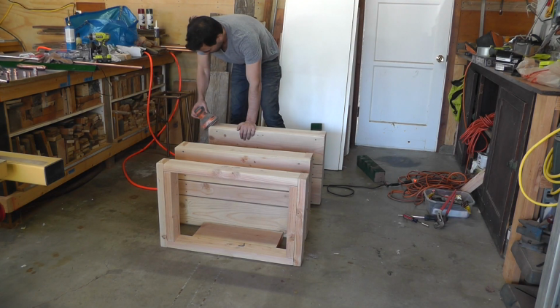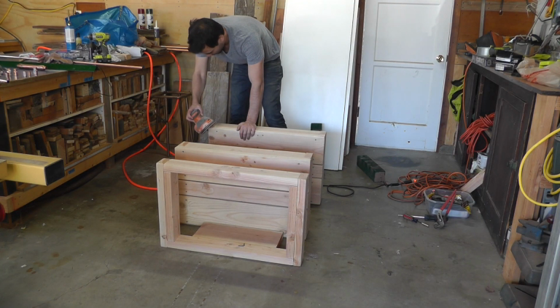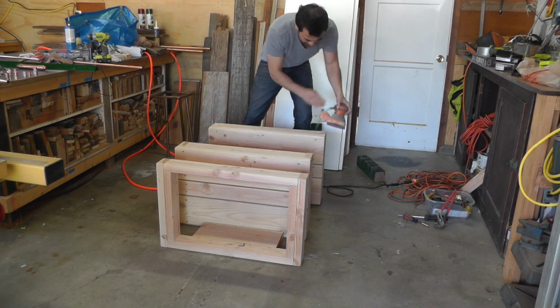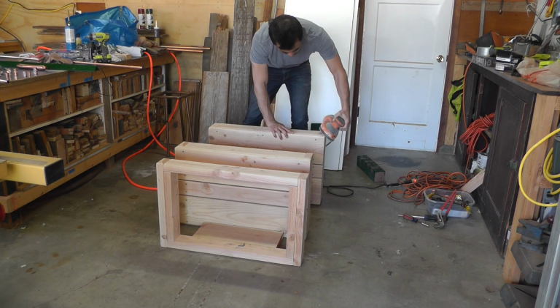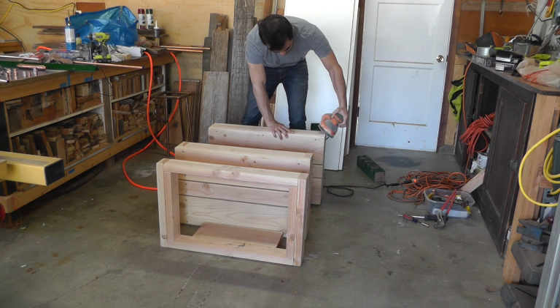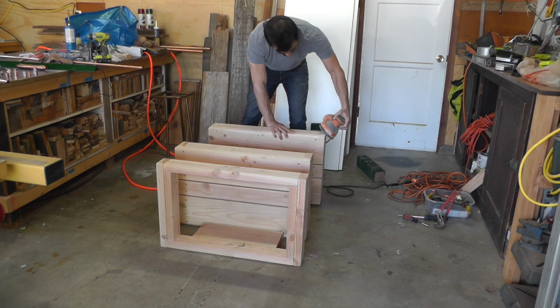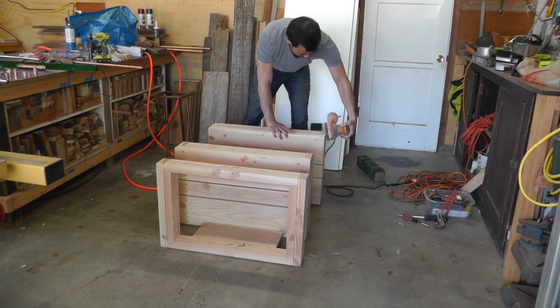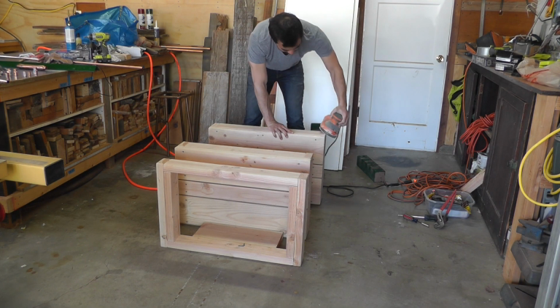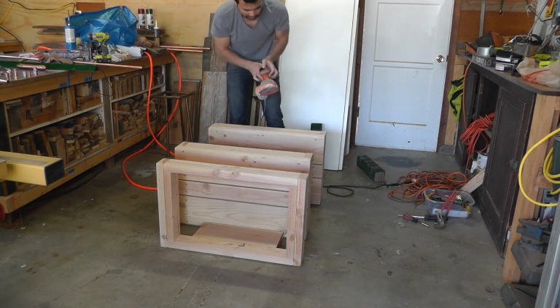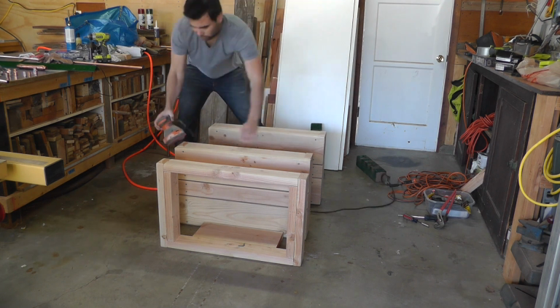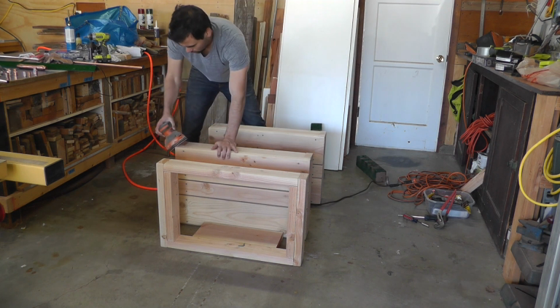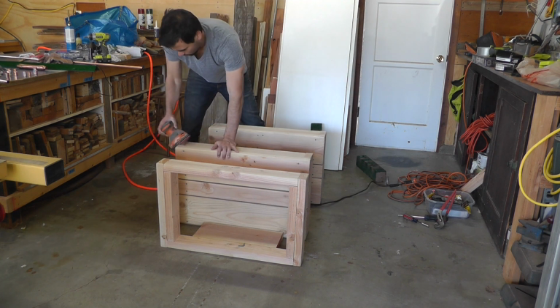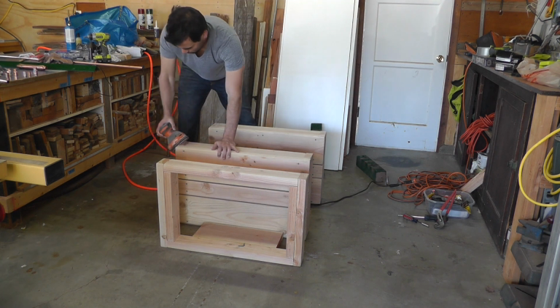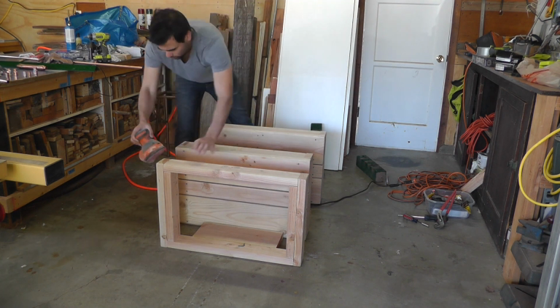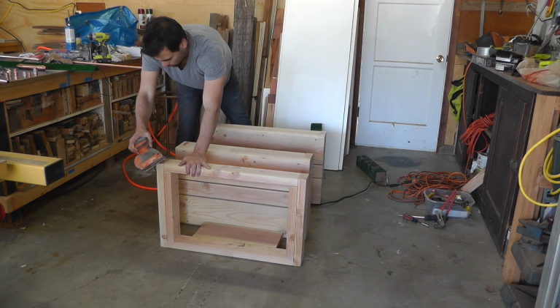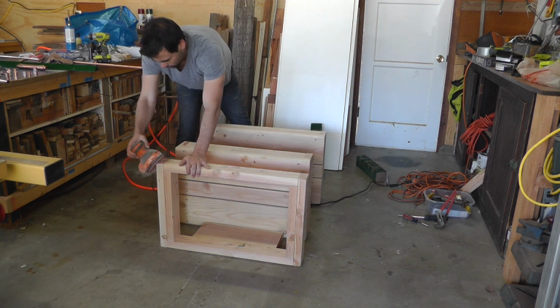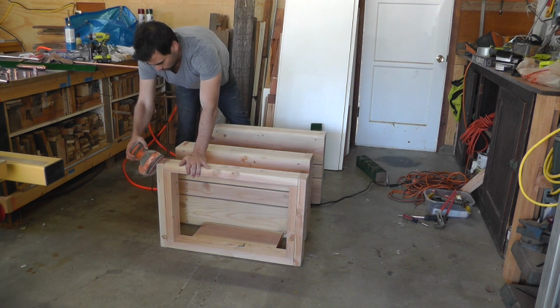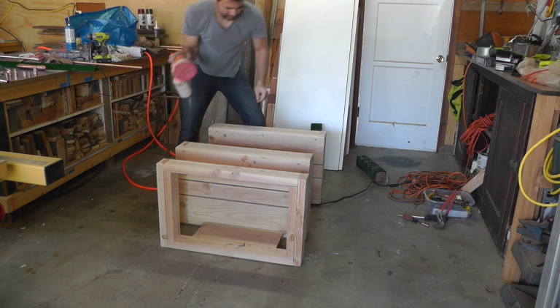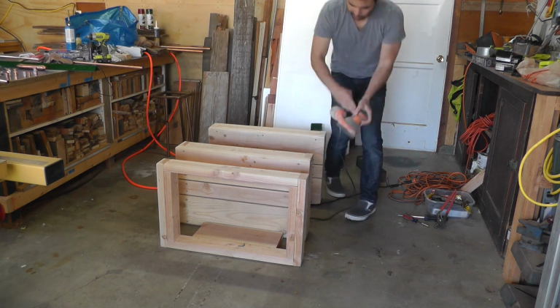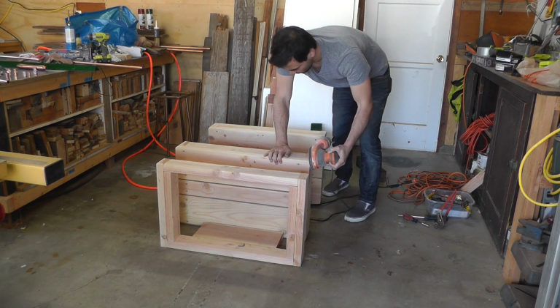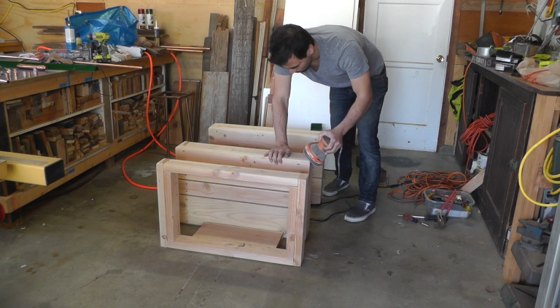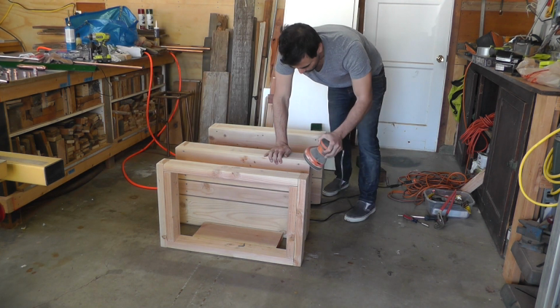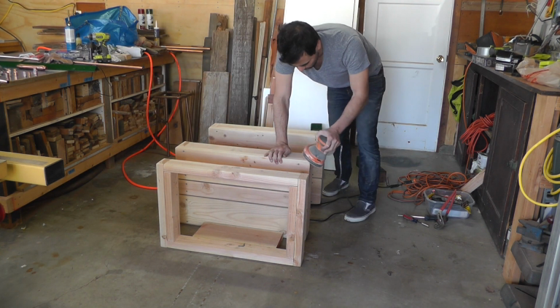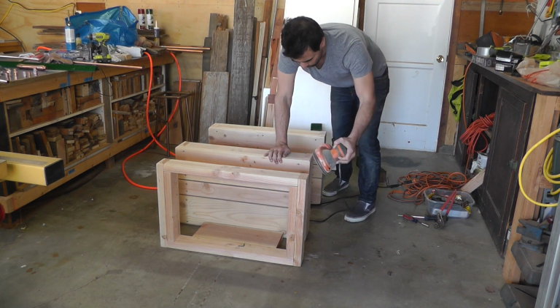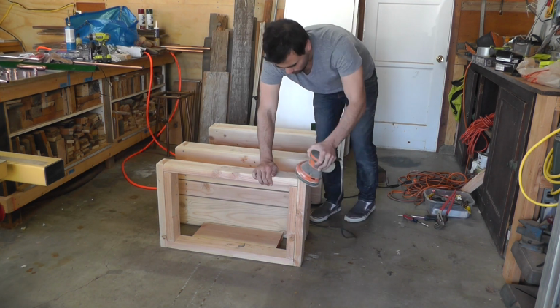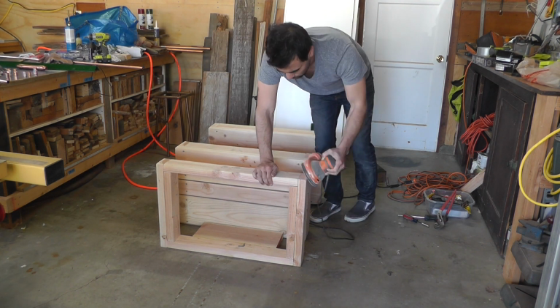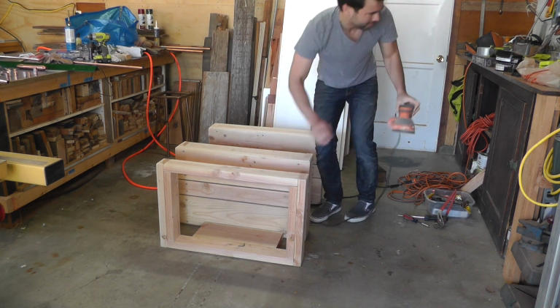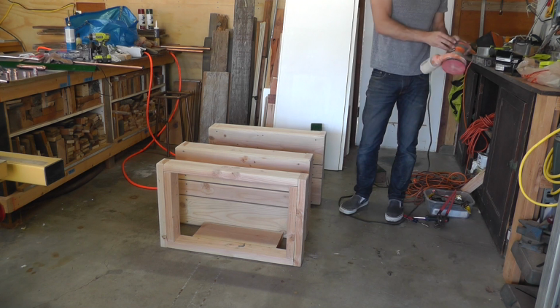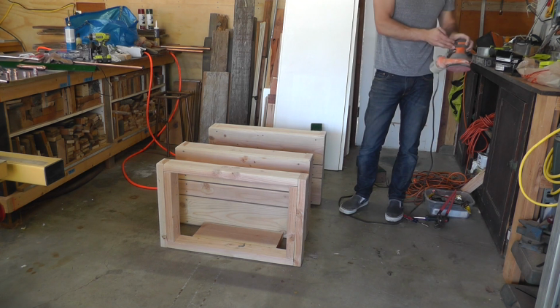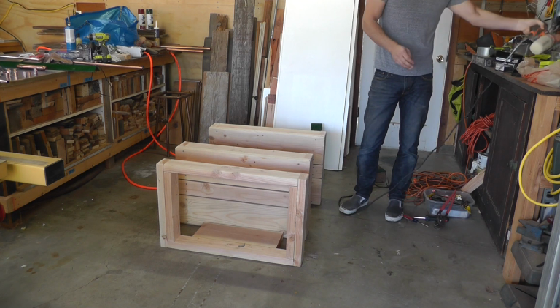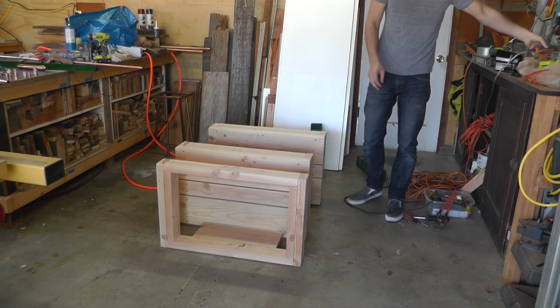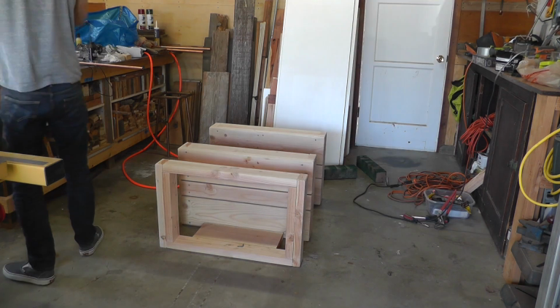The inside corner of angle irons are a little bit rounded, so I'm going to sand down the corners of my shelves and frames so that the angle irons fit perfectly on them.